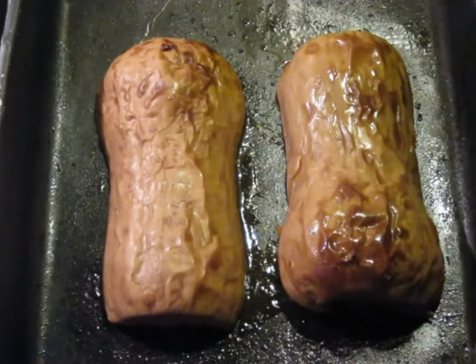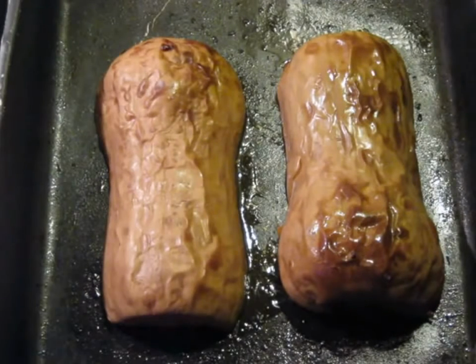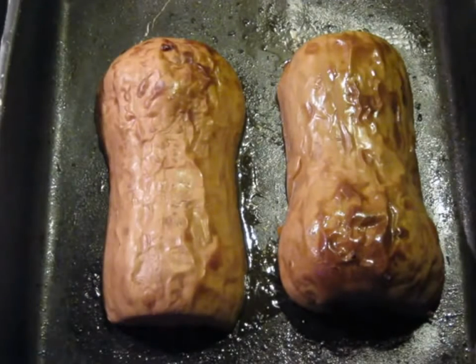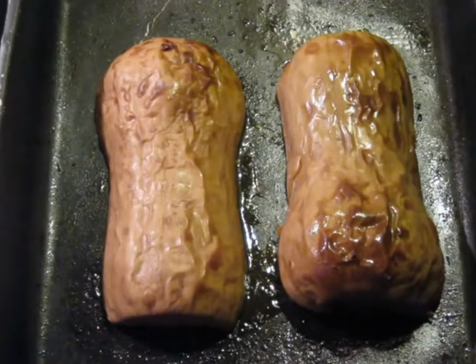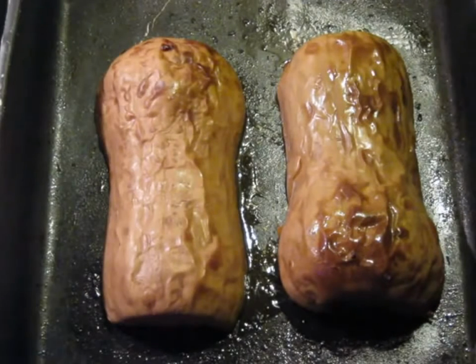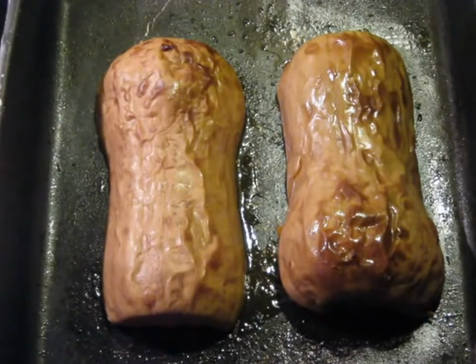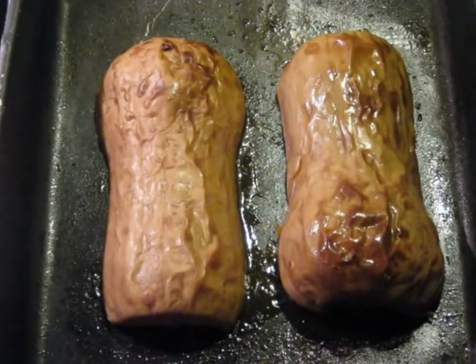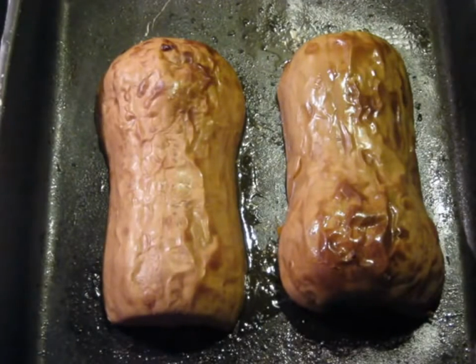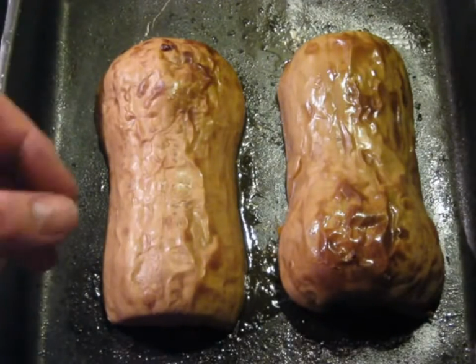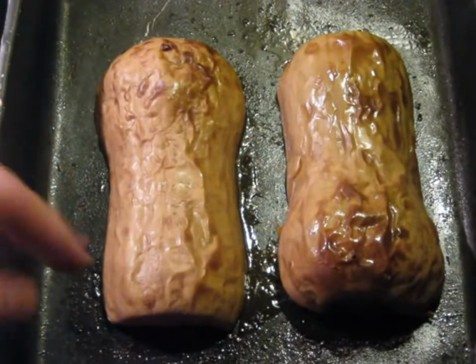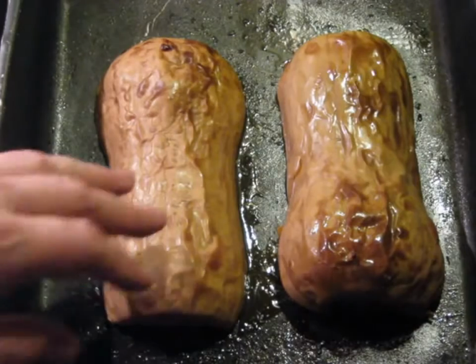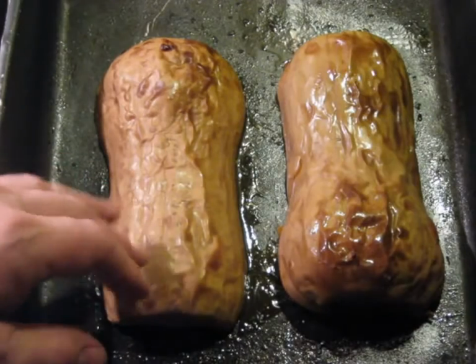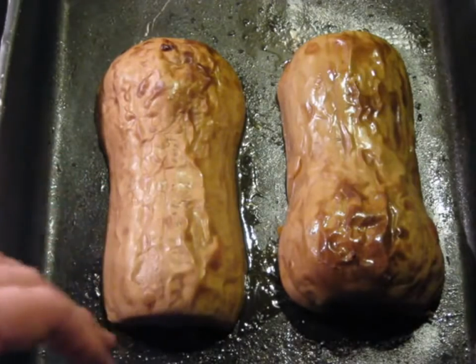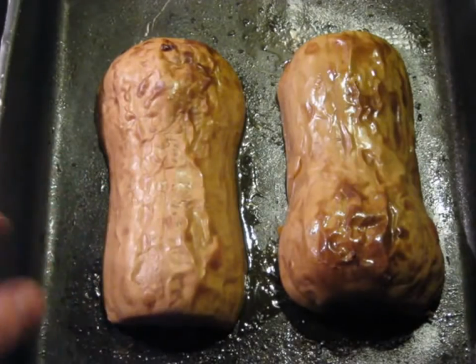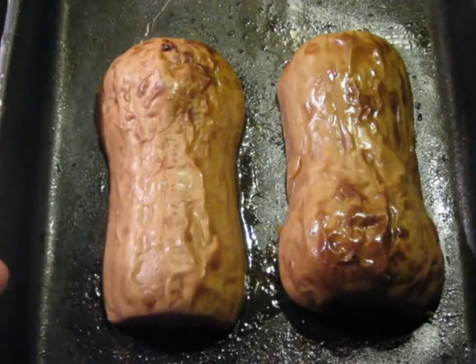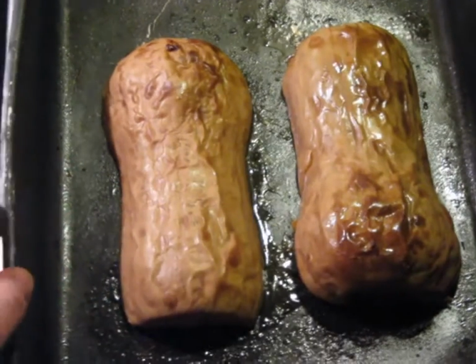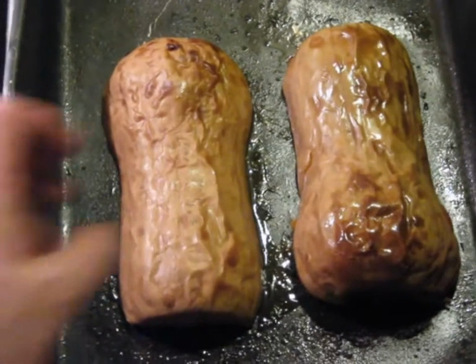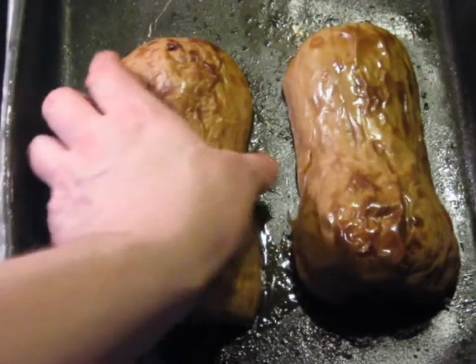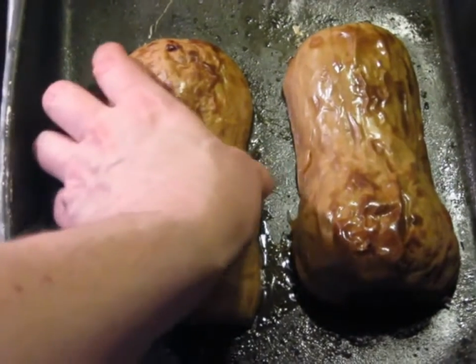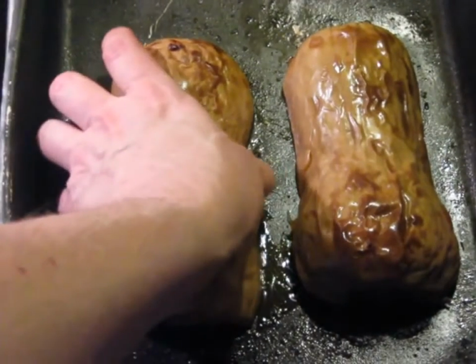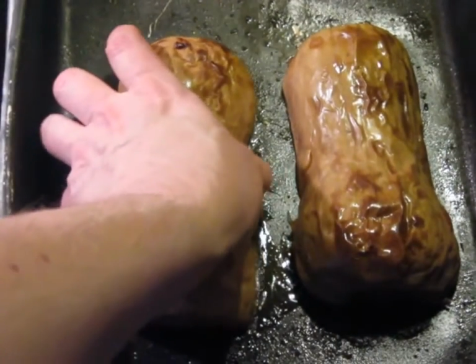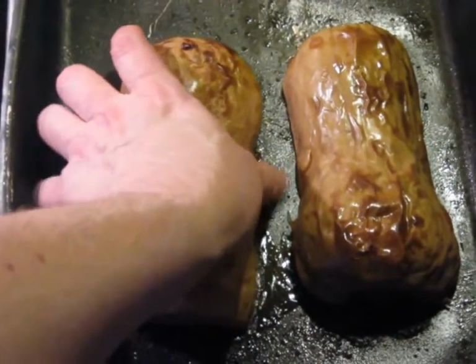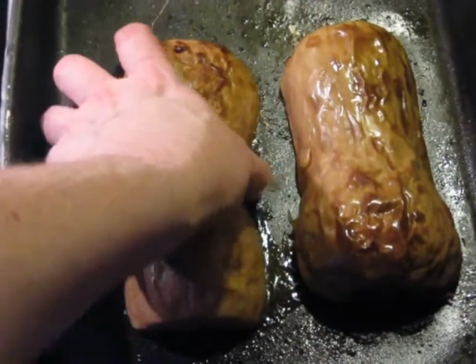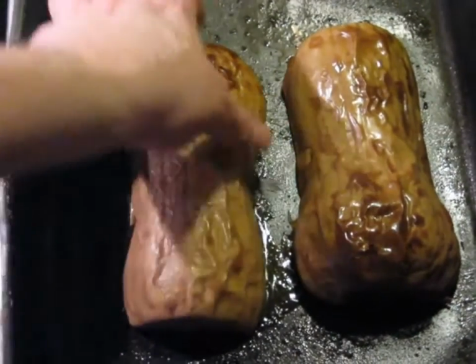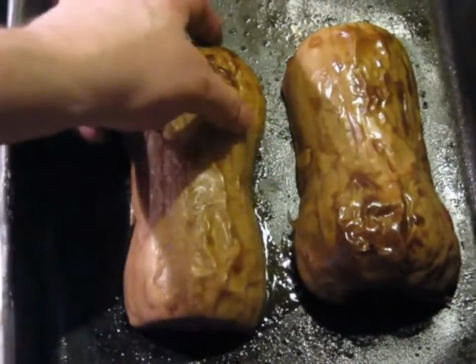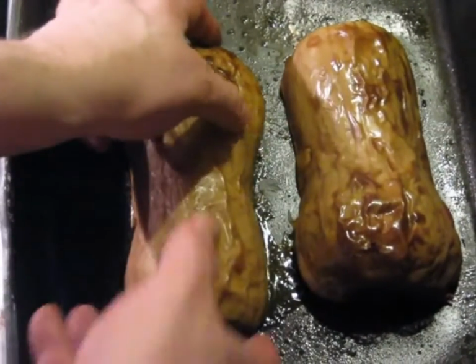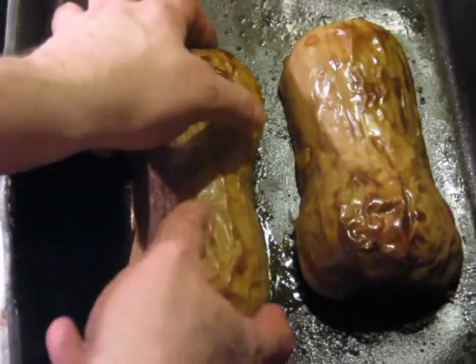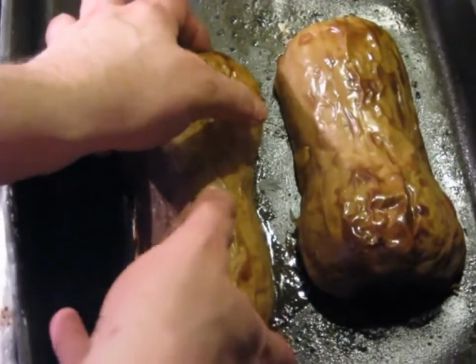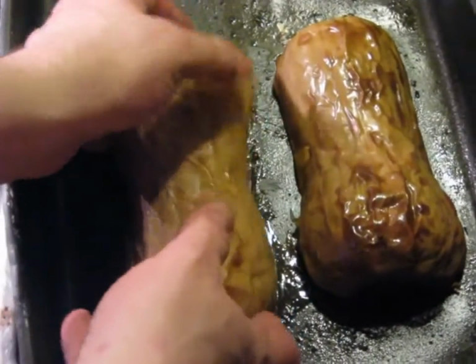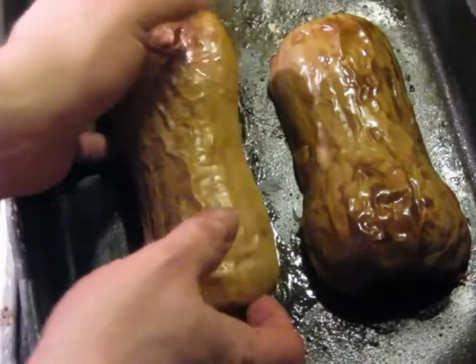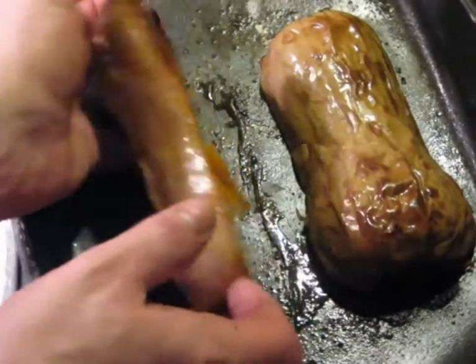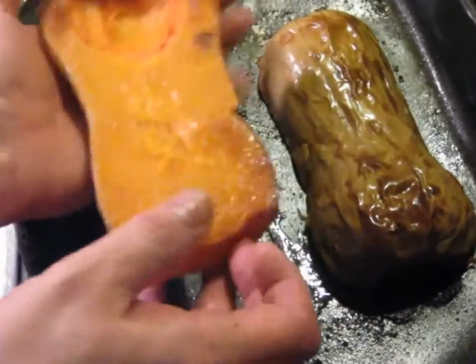The first step is to have roasted these butternut squash as explained in the text, and then you're going to leave them to cool completely.